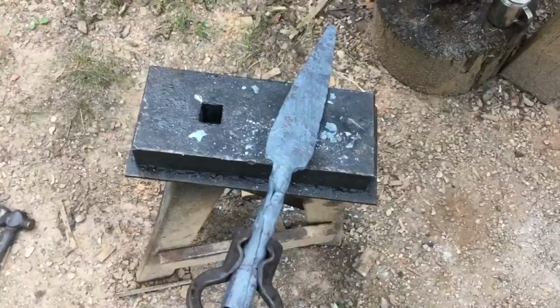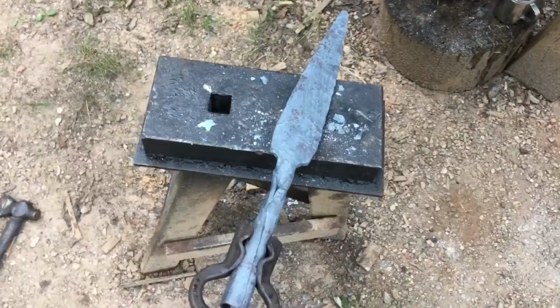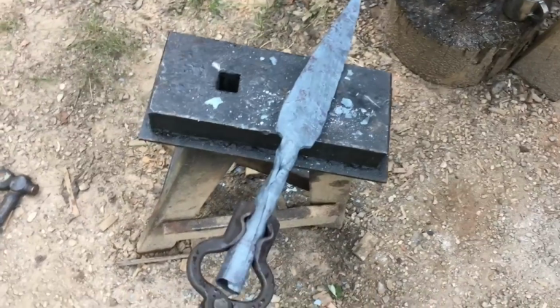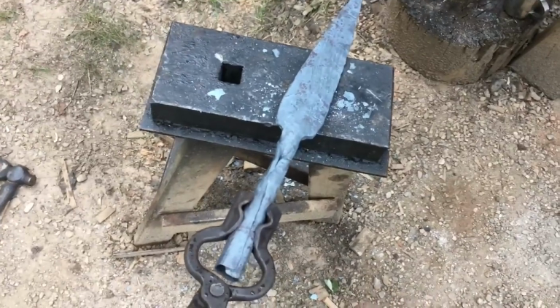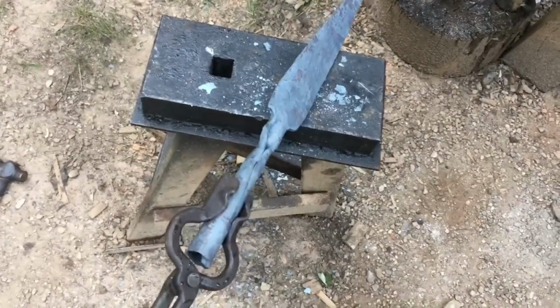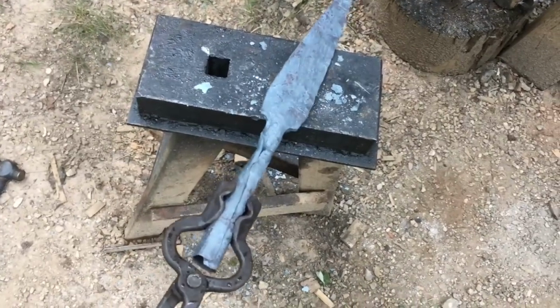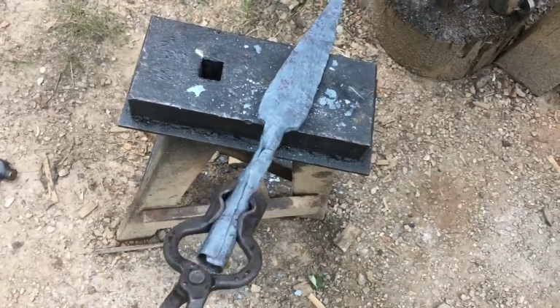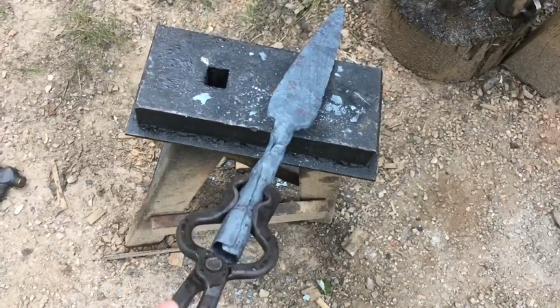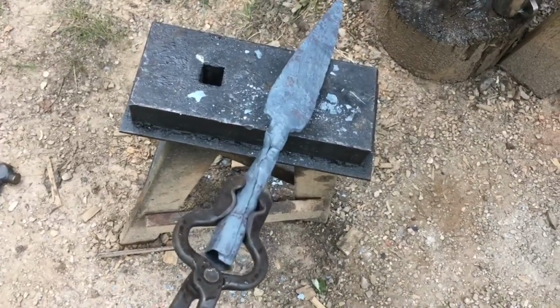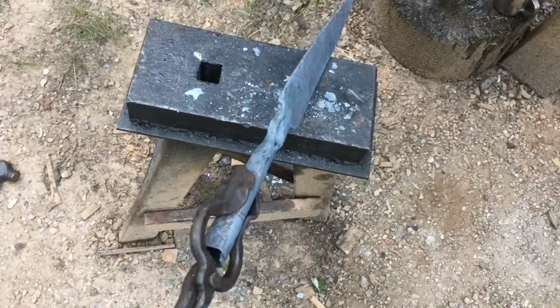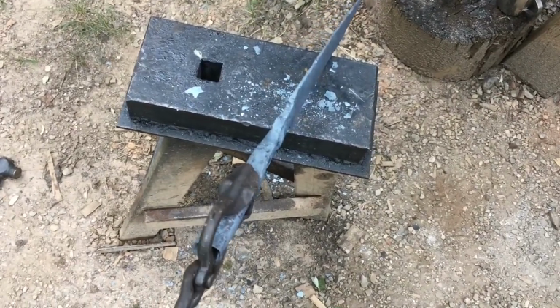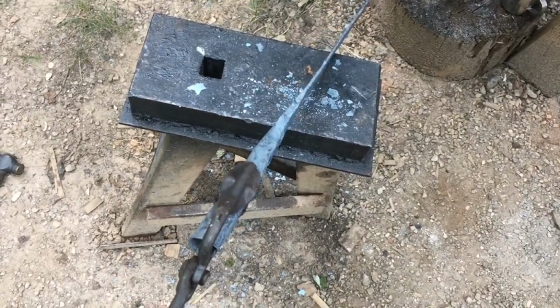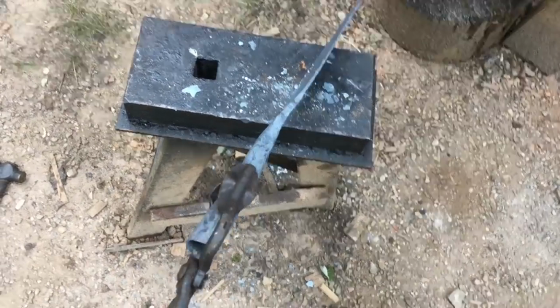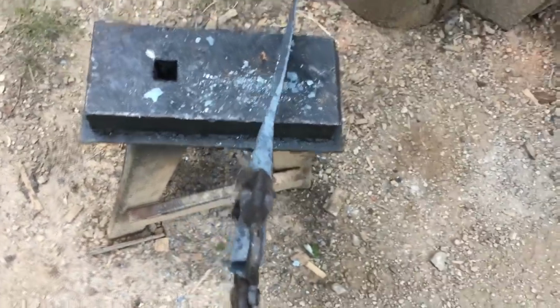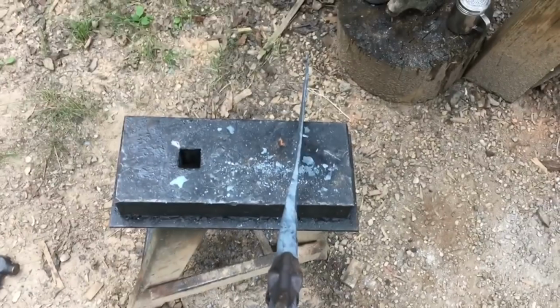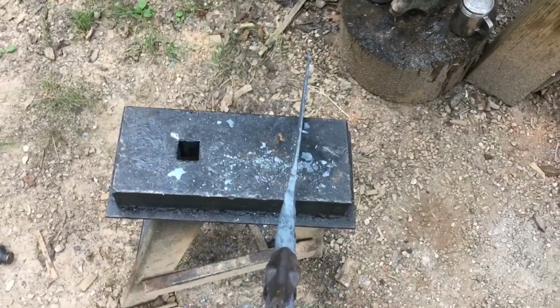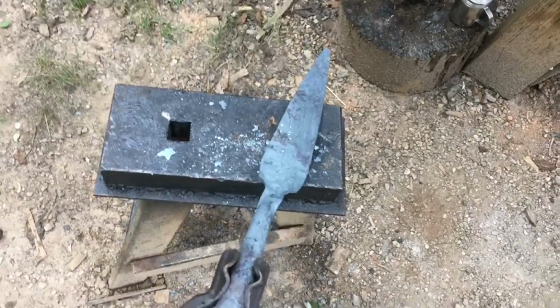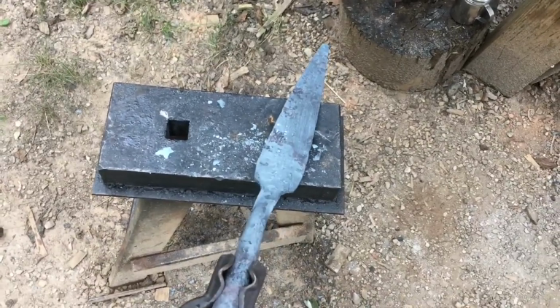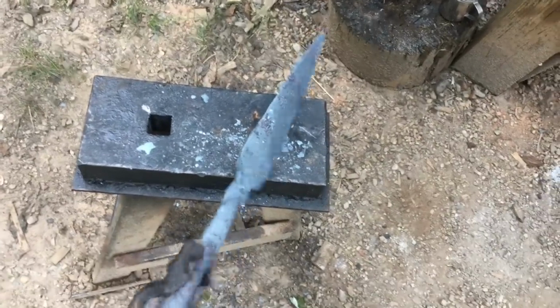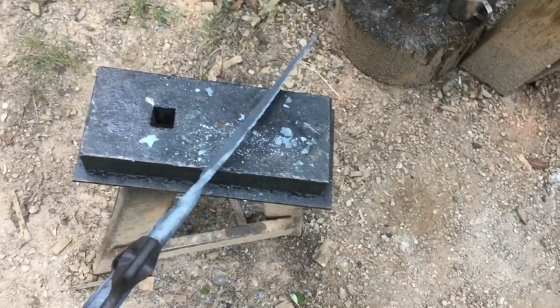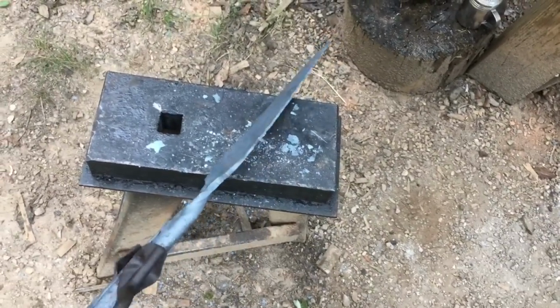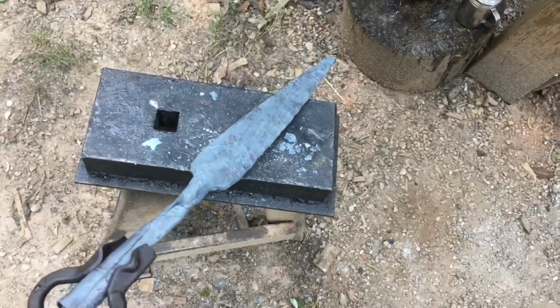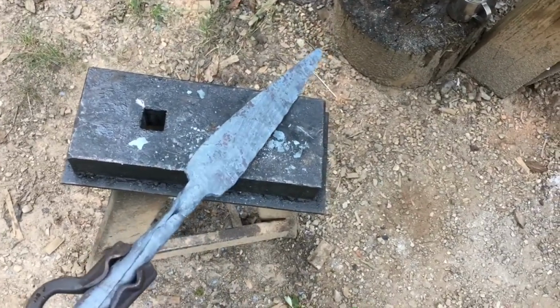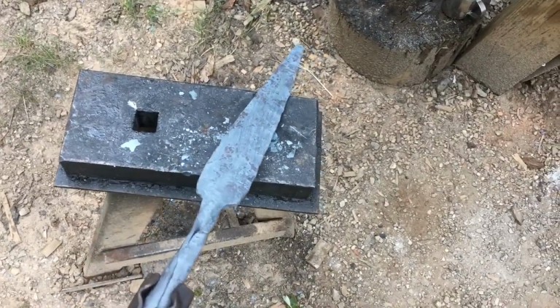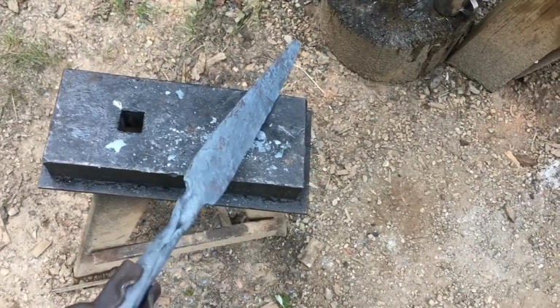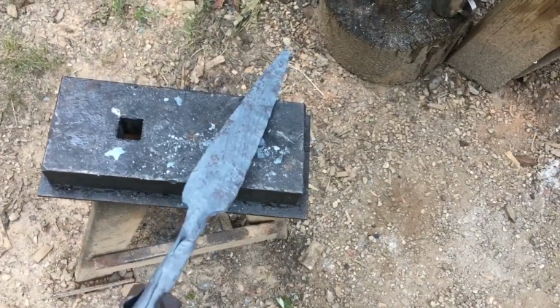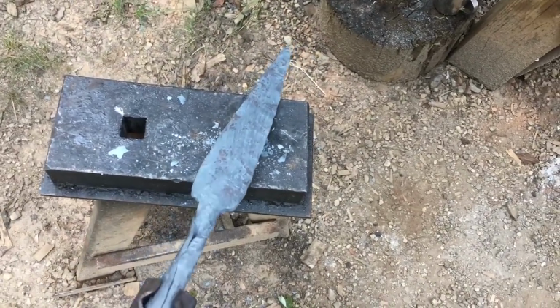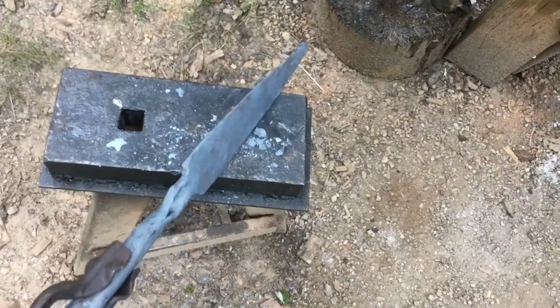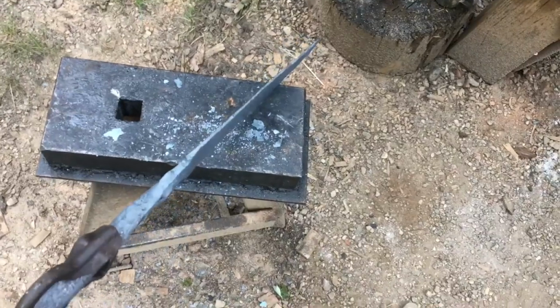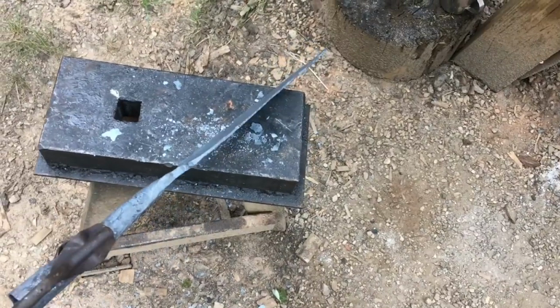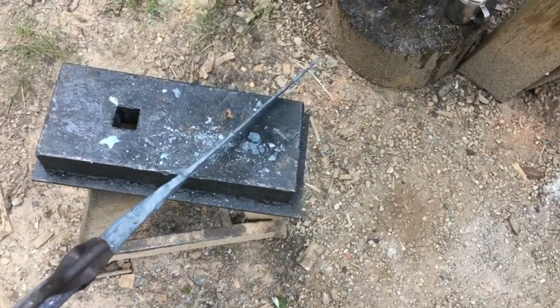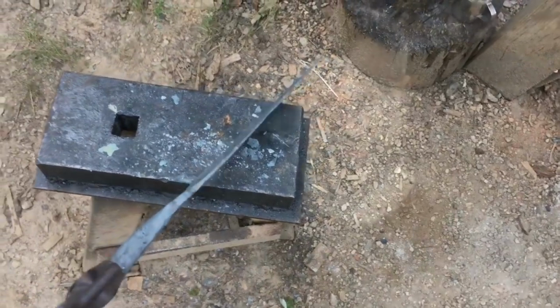Here's the spearhead after rough forging. It's not forge welded pretty, but it's solid. The socket's good and round, it's good and centered, and you've got a good profile to work with. Next thing we'll do is get the profile roughed out, get the bevels ground in, and heat treat this baby.